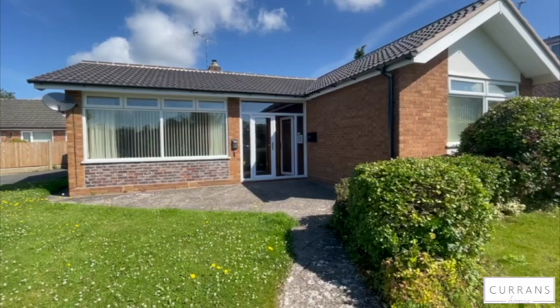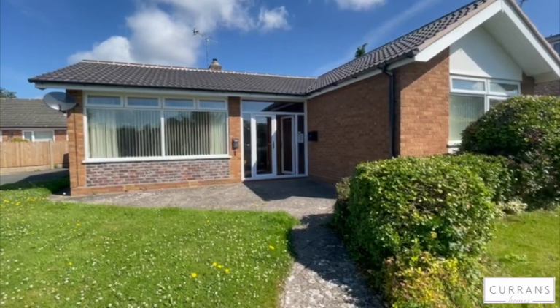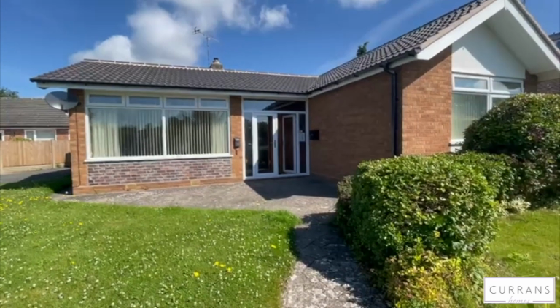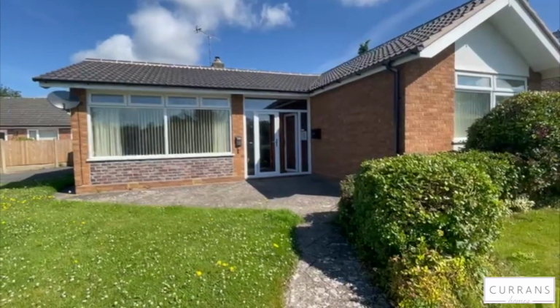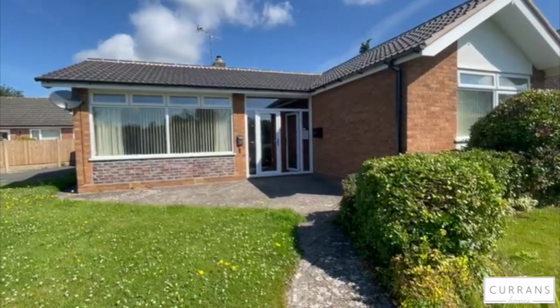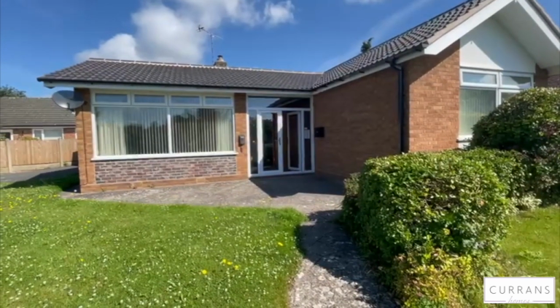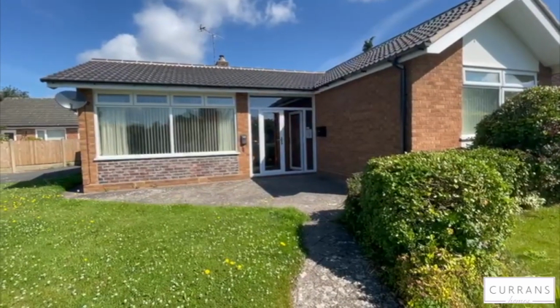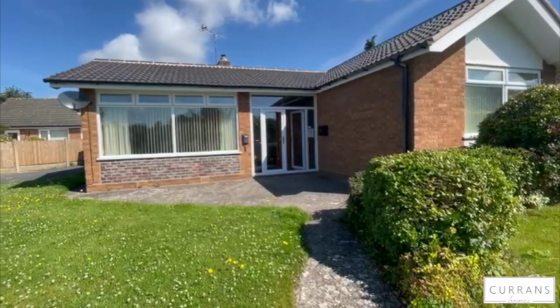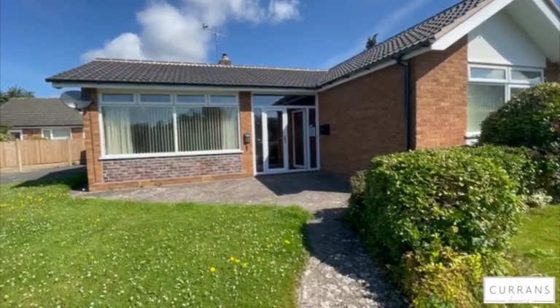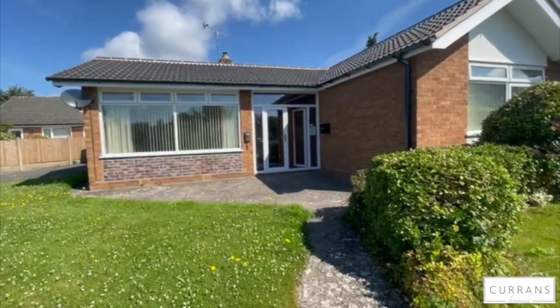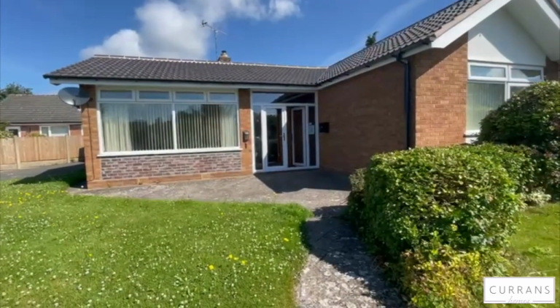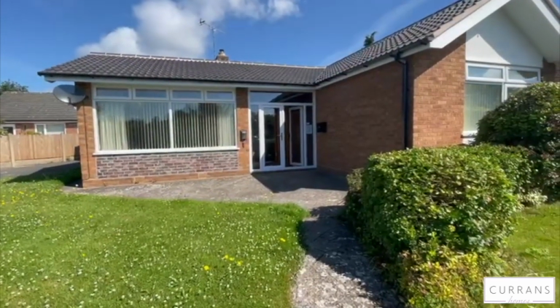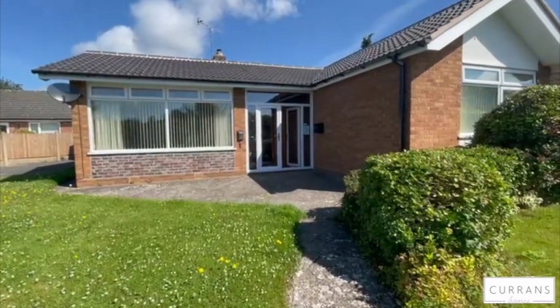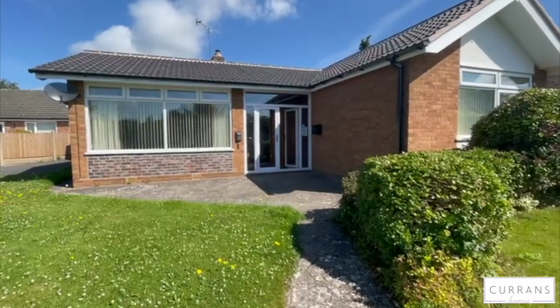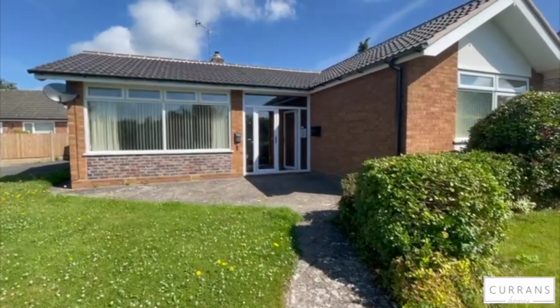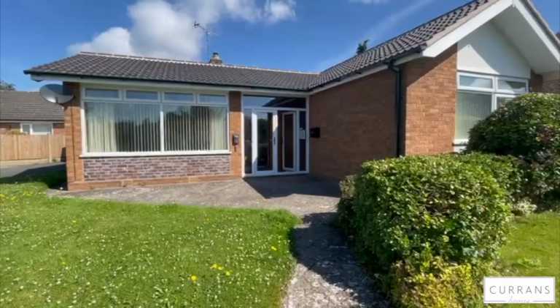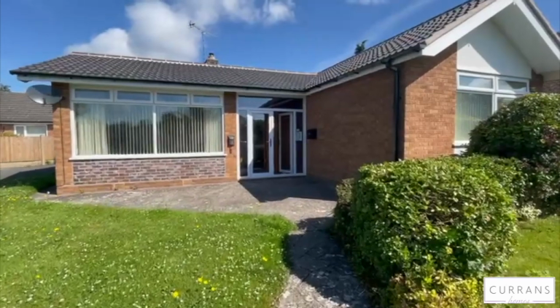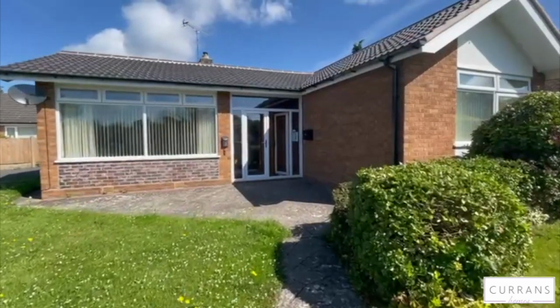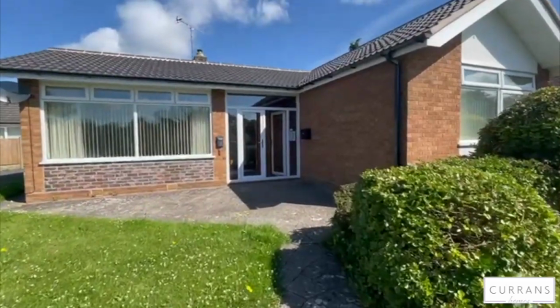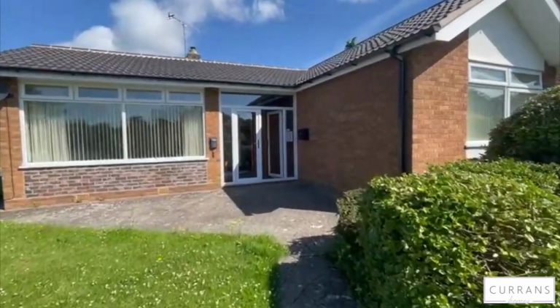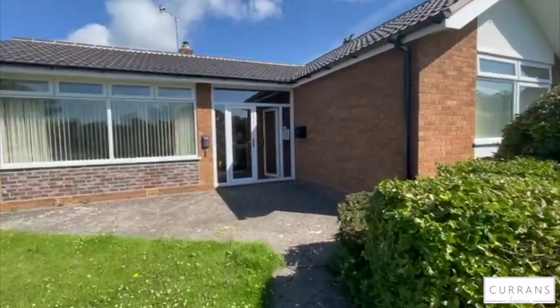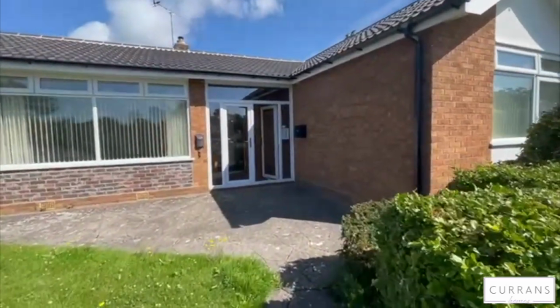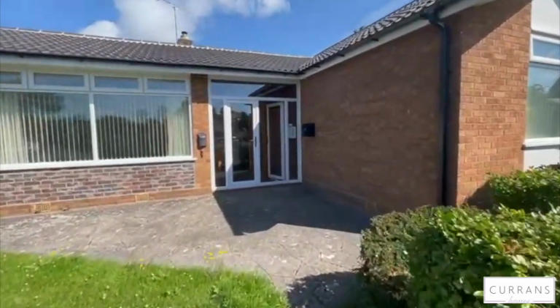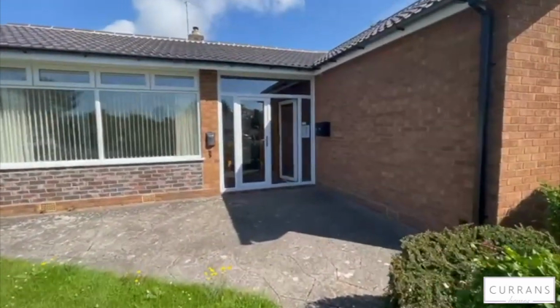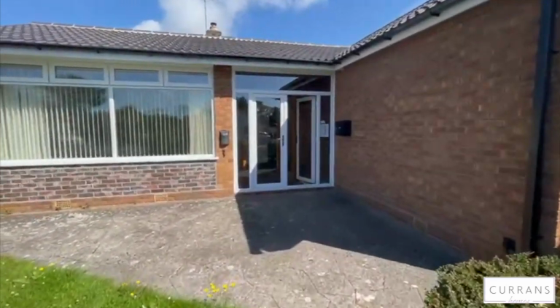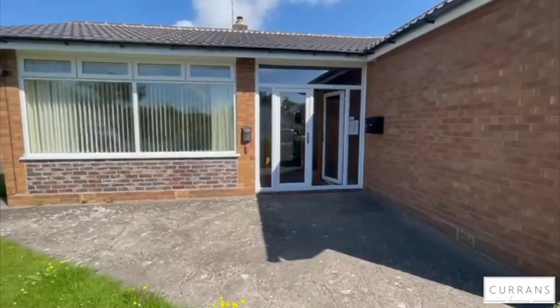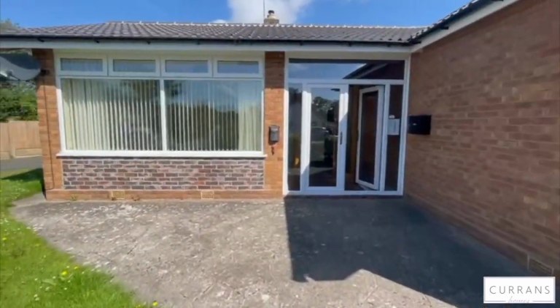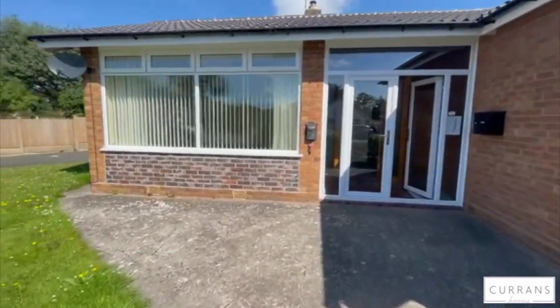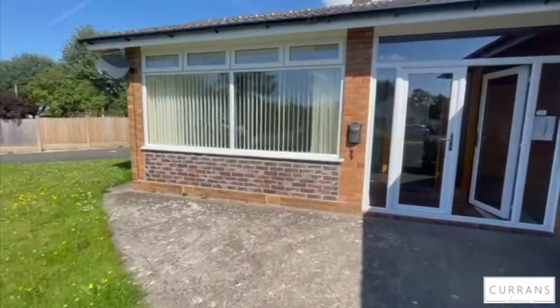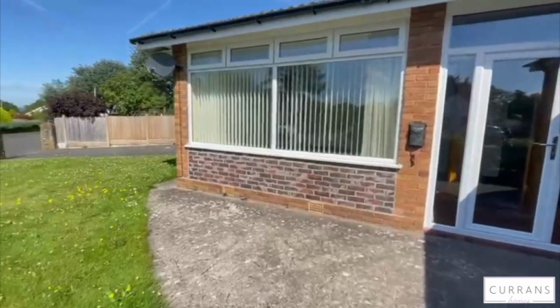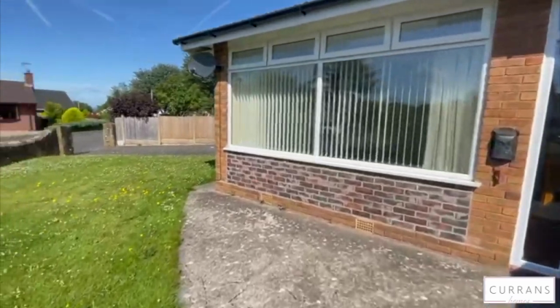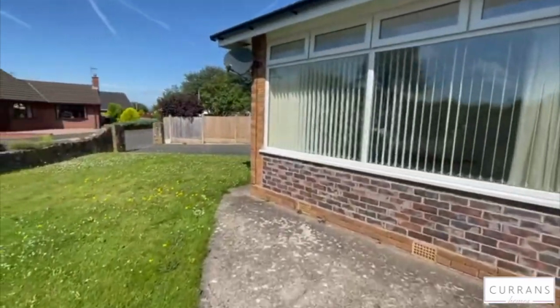Here we are at number four St Christopher's Close in Upton, a two-bedroom bungalow a stone's throw away from Chester Zoo, Chester City Centre and Cheshire Oaks. This is a two-bedroom bungalow coming to the rental market.